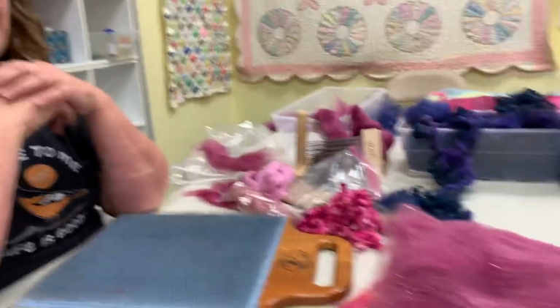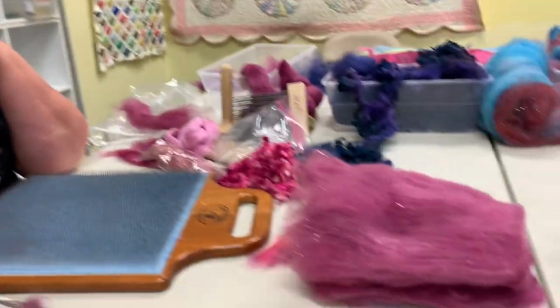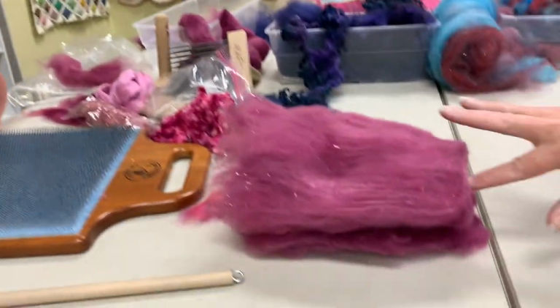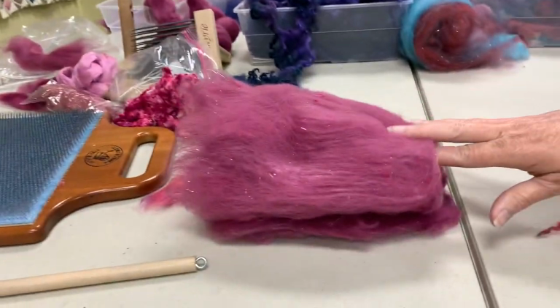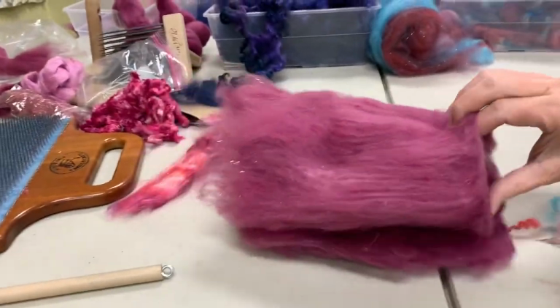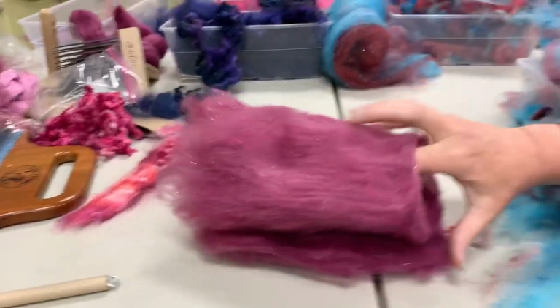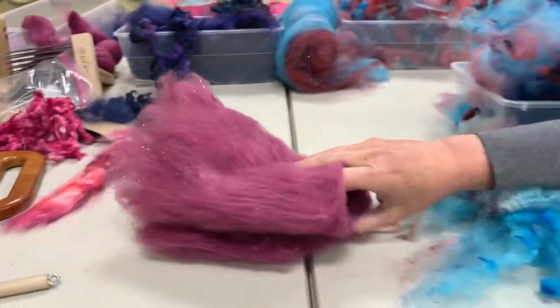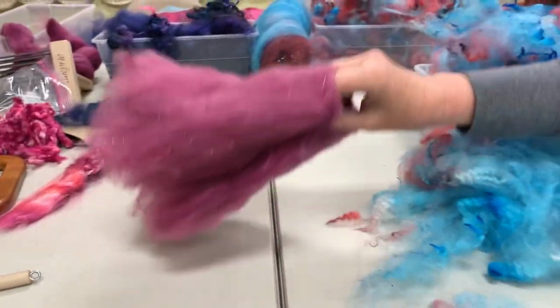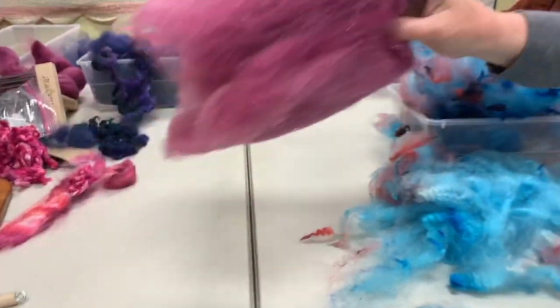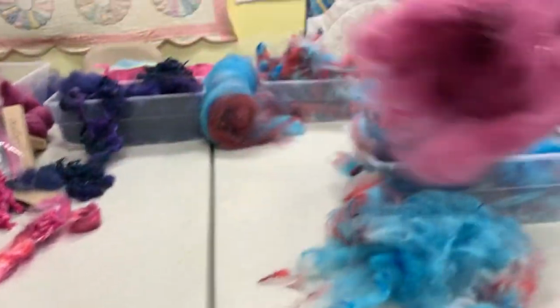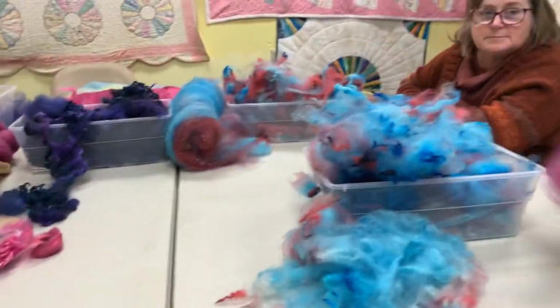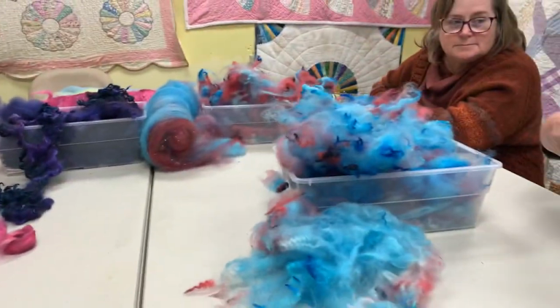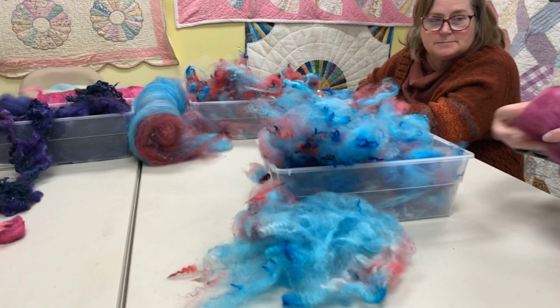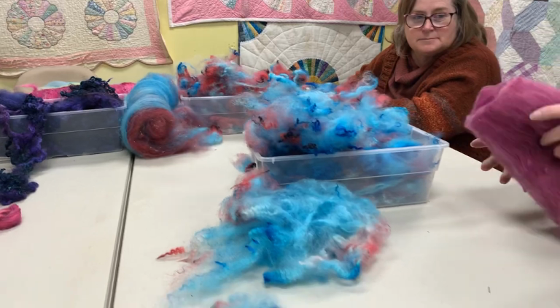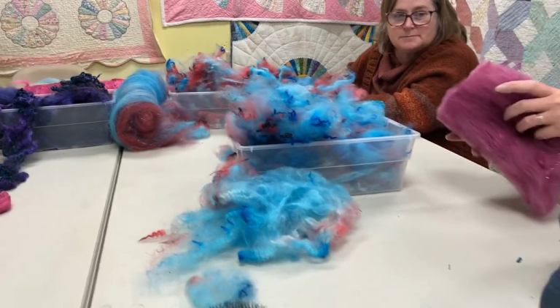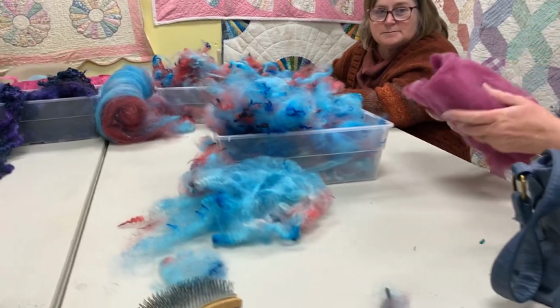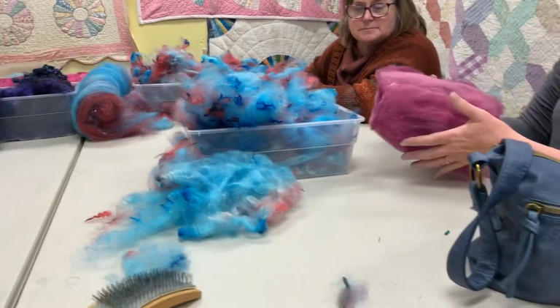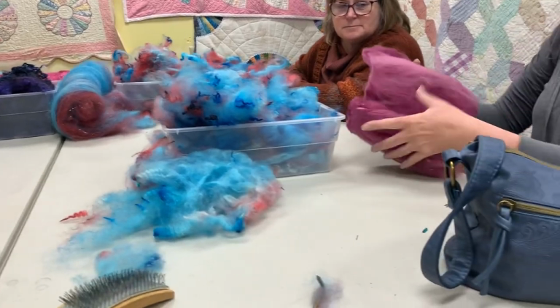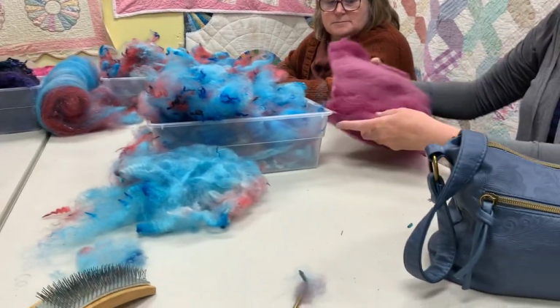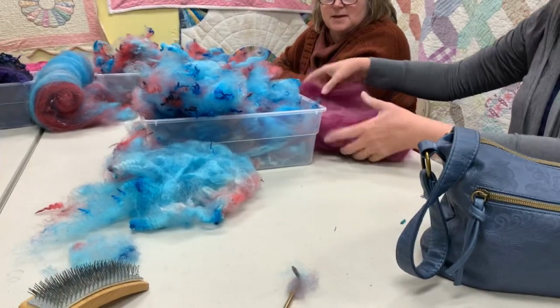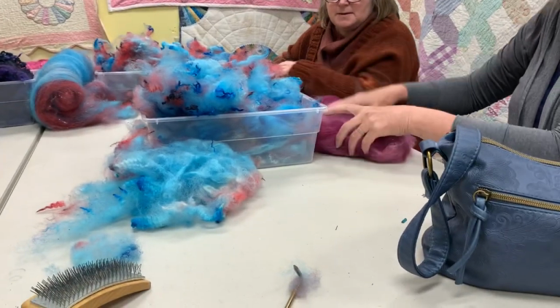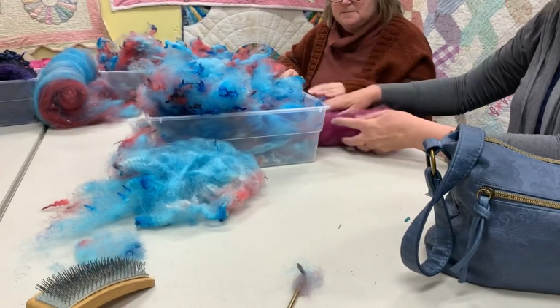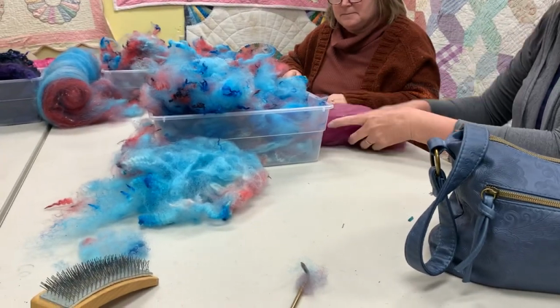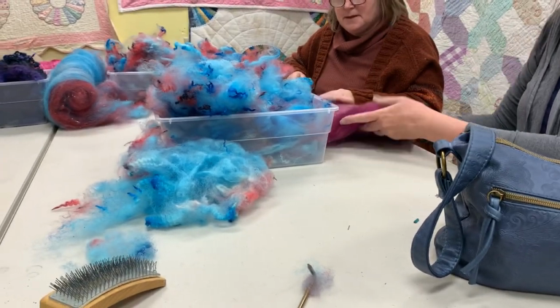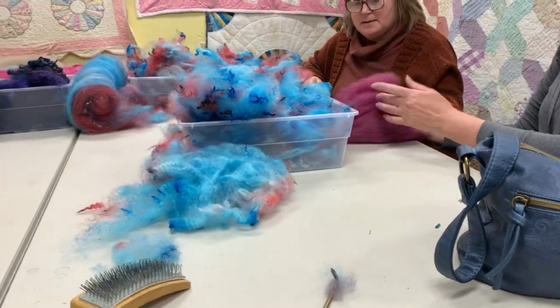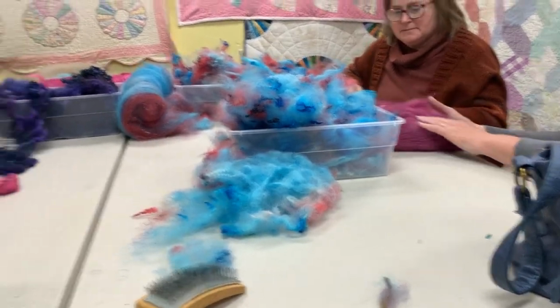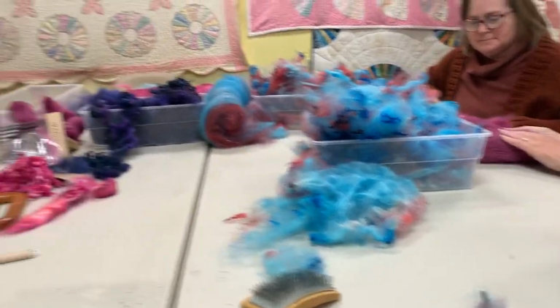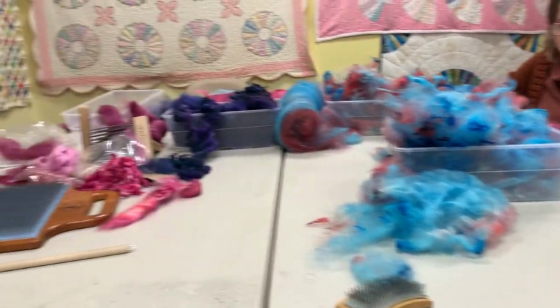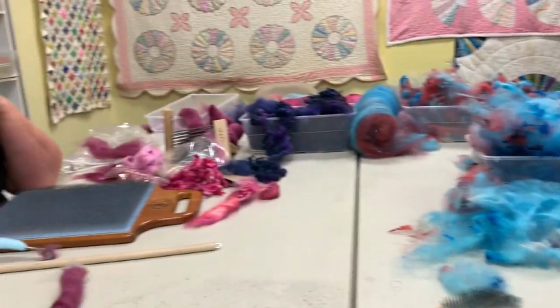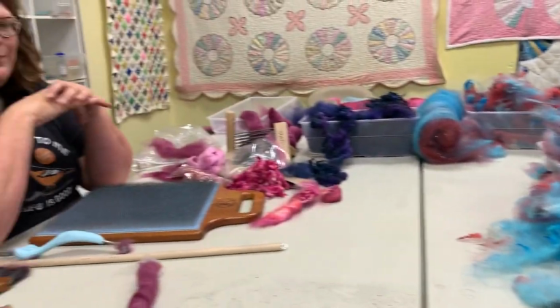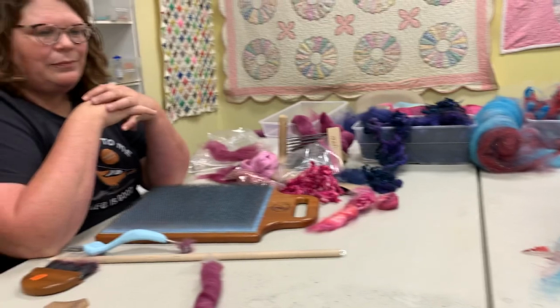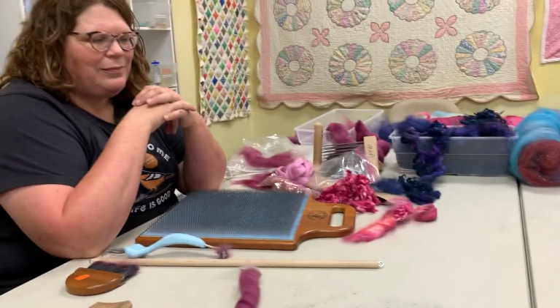It feels different because you didn't pull it again. See? It's a little softer. Yeah, it feels different — interesting.